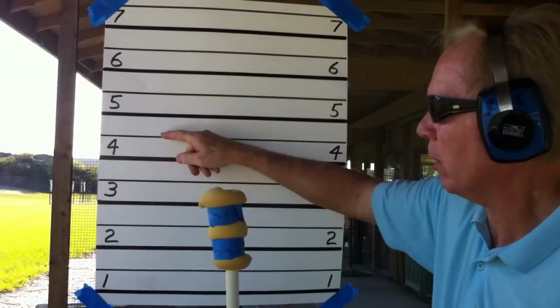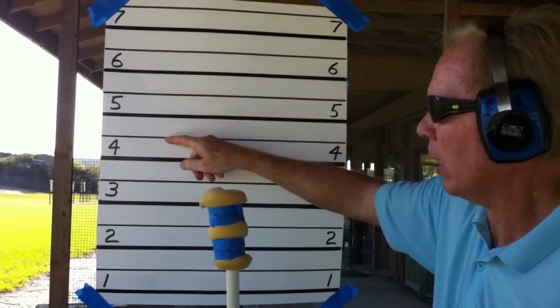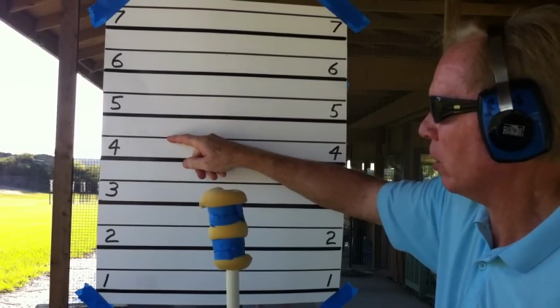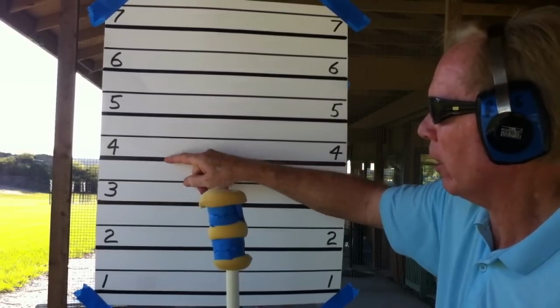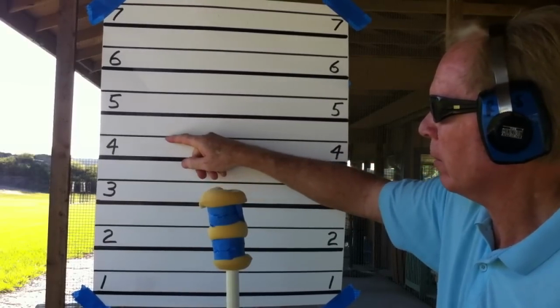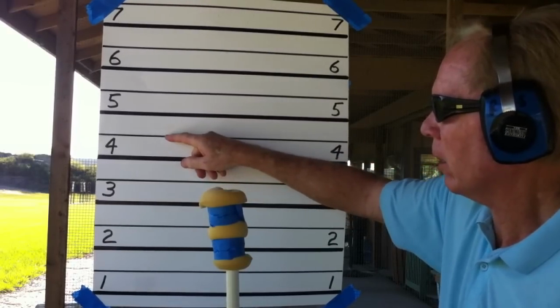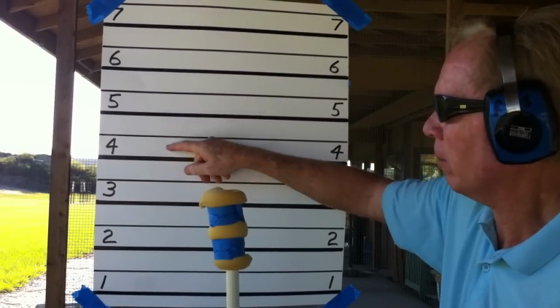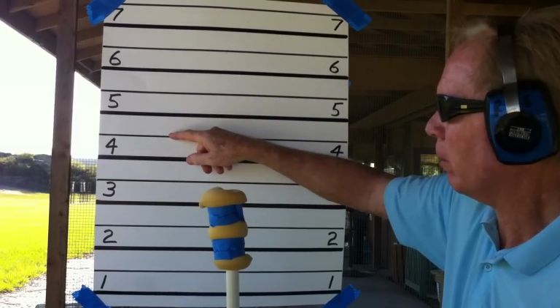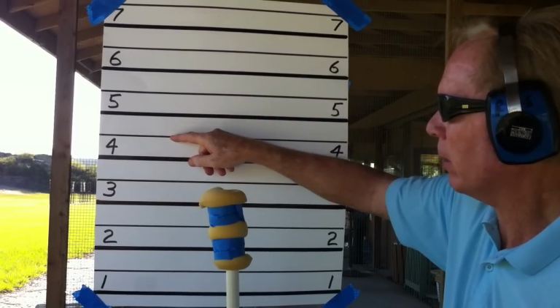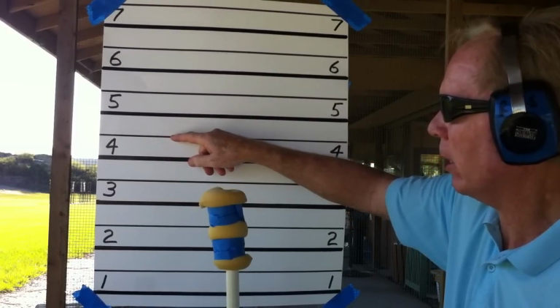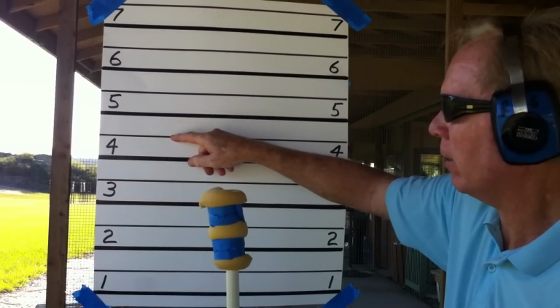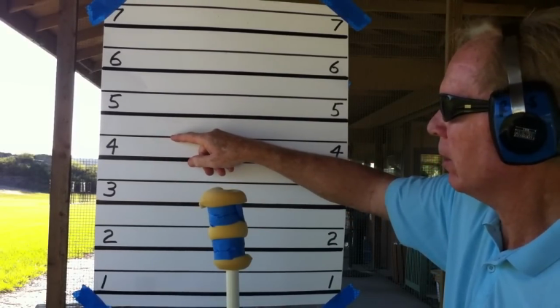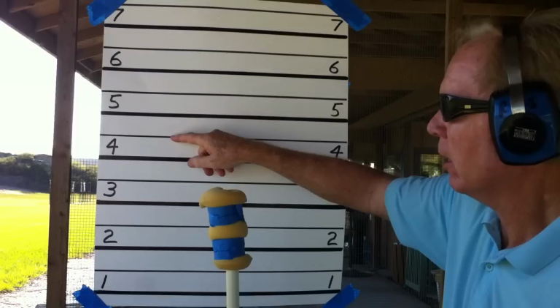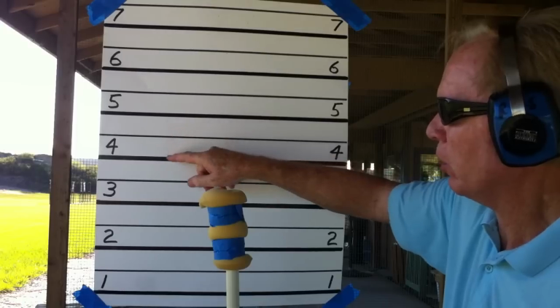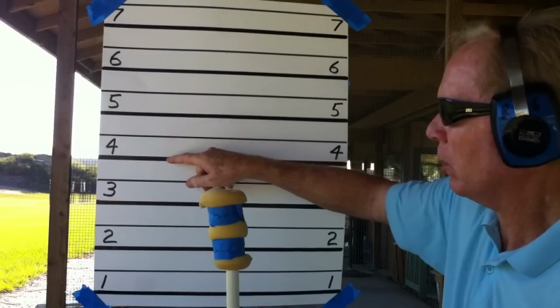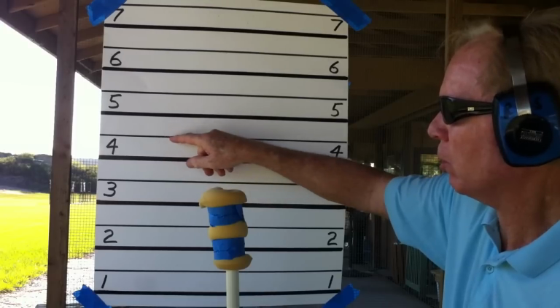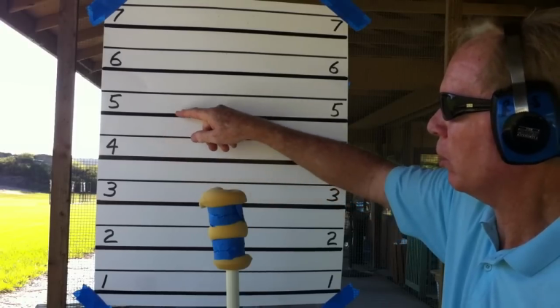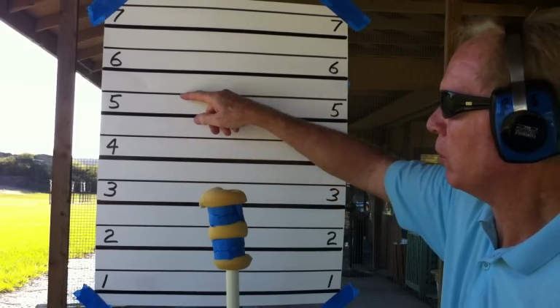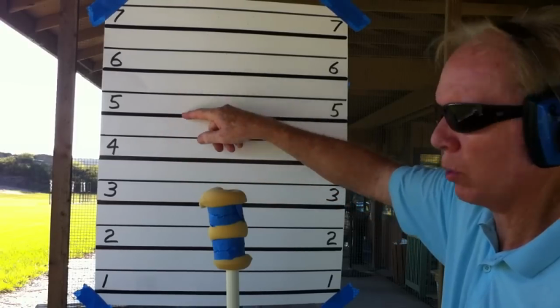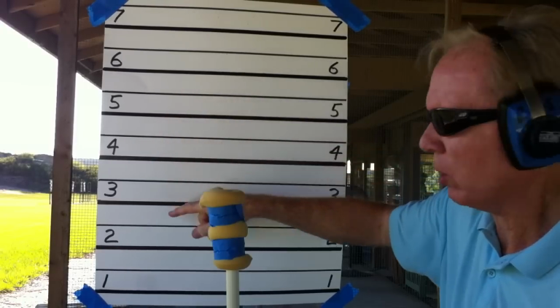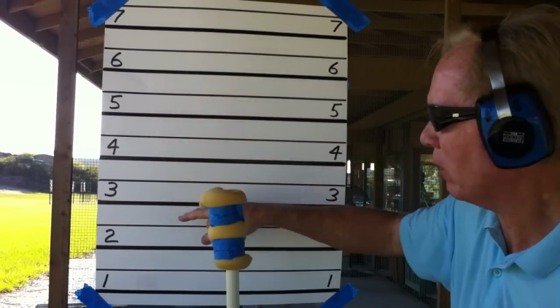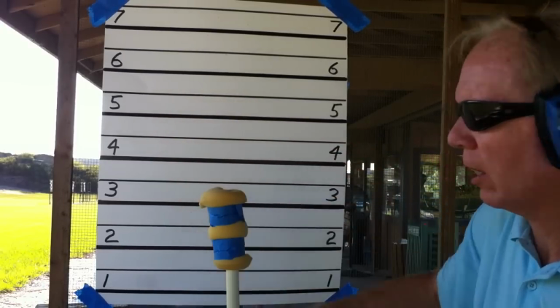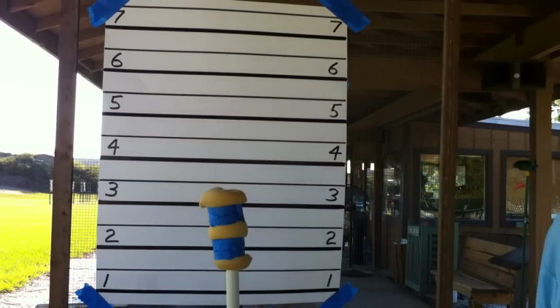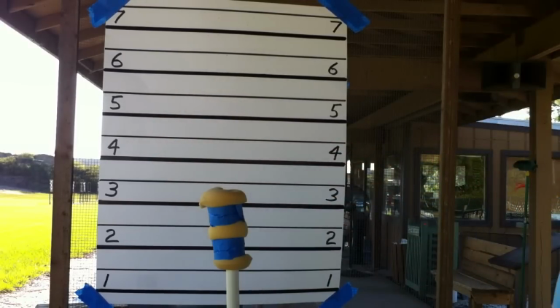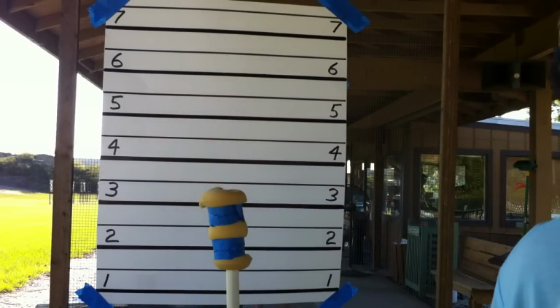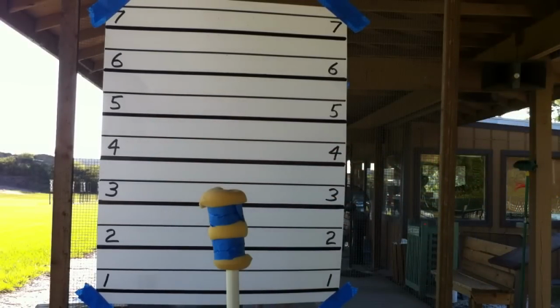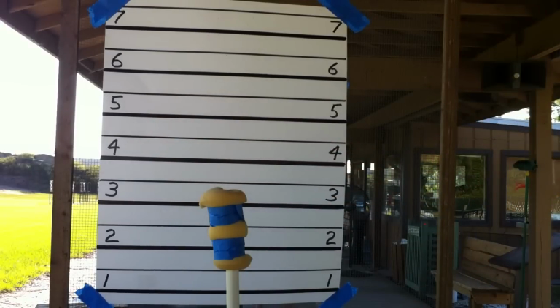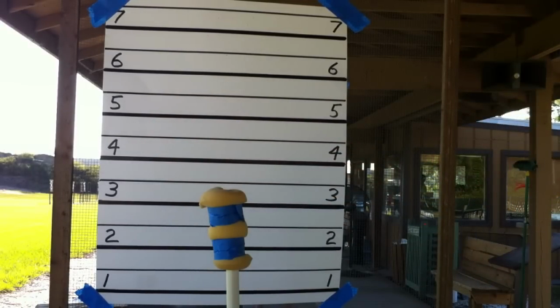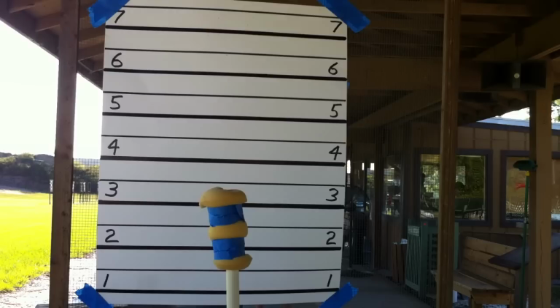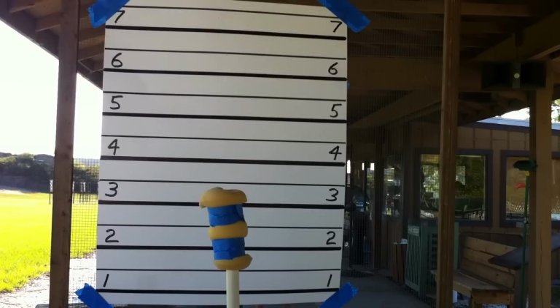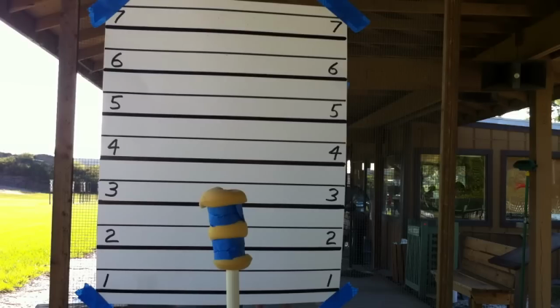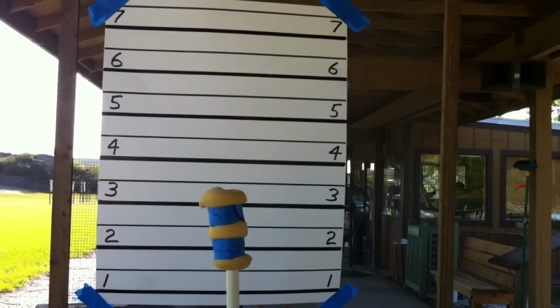In each one of these lines, they're approximately two inches — so it's two inches between each one of these lines. And that gives you an idea of what kind of recoil we're dealing with.